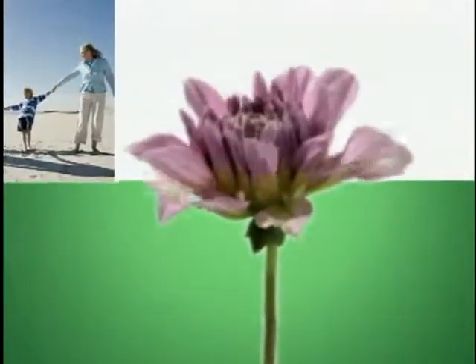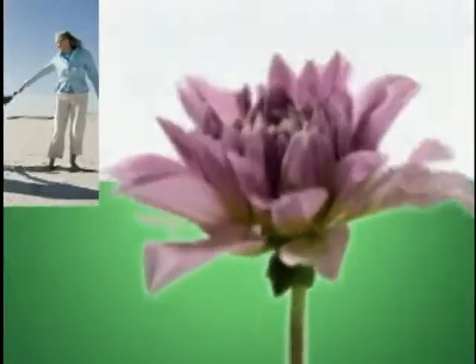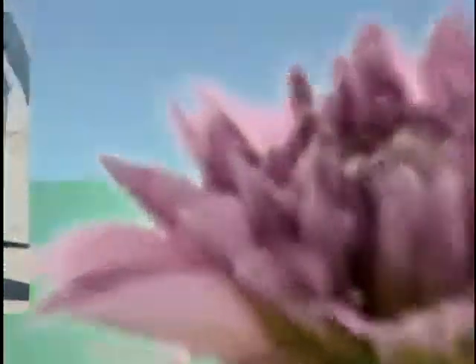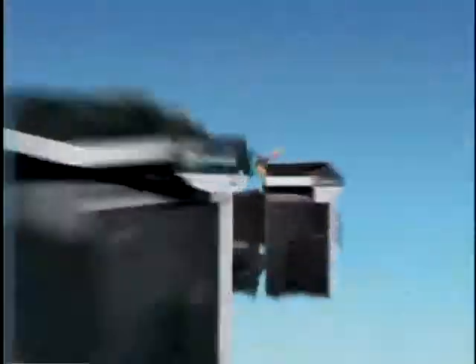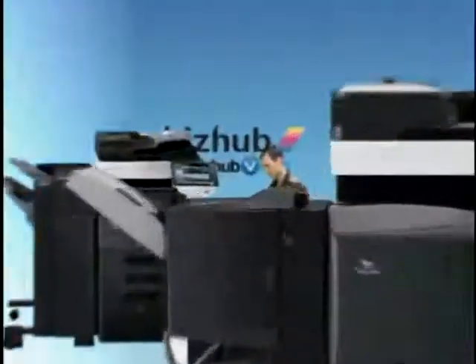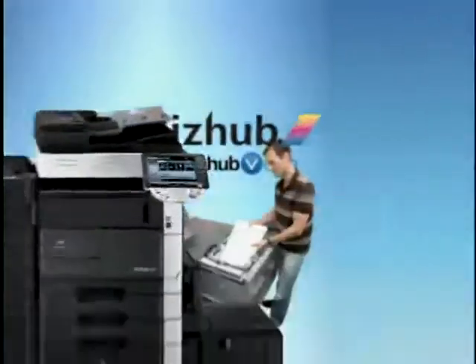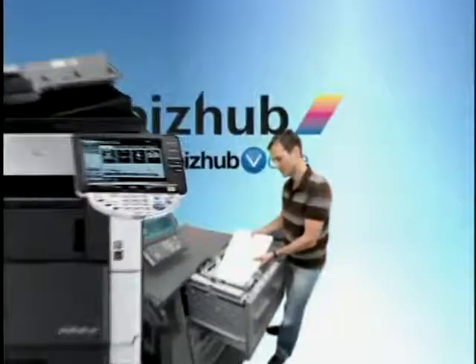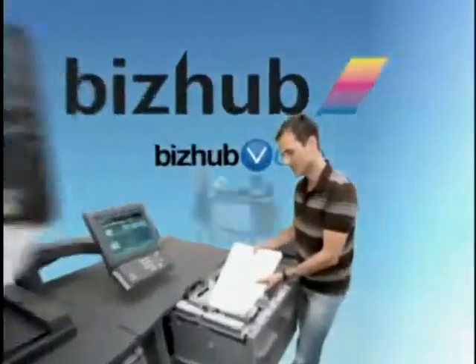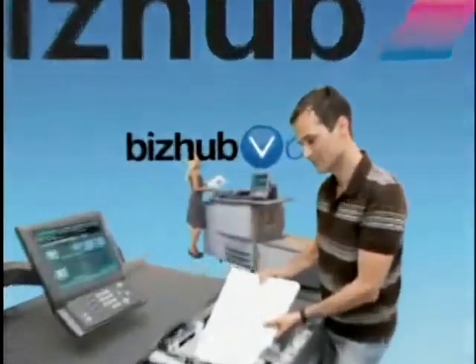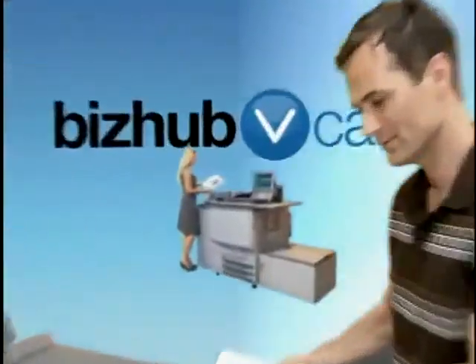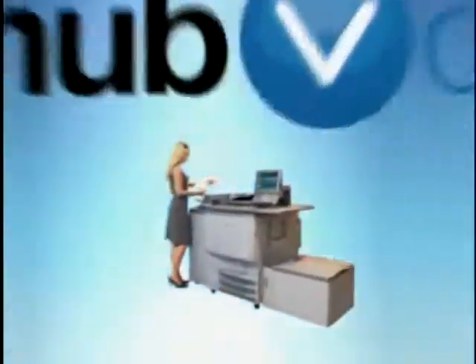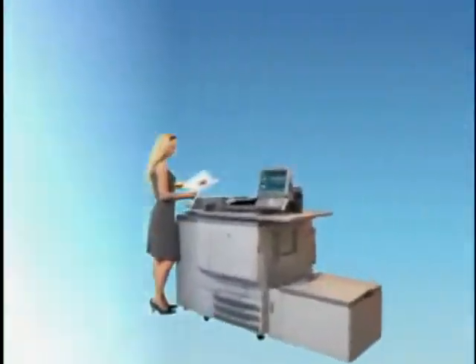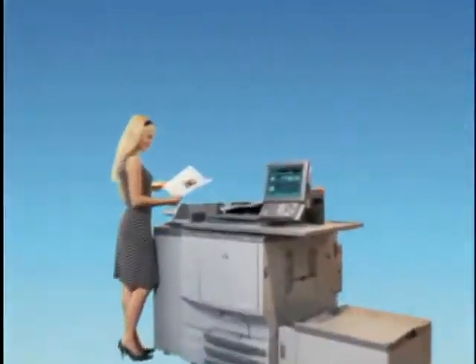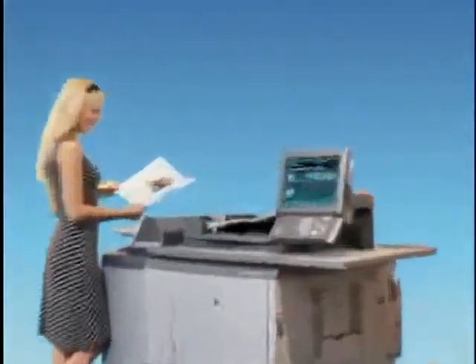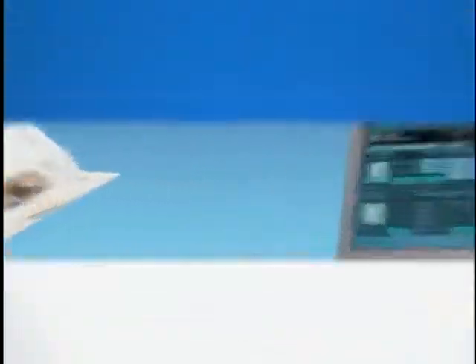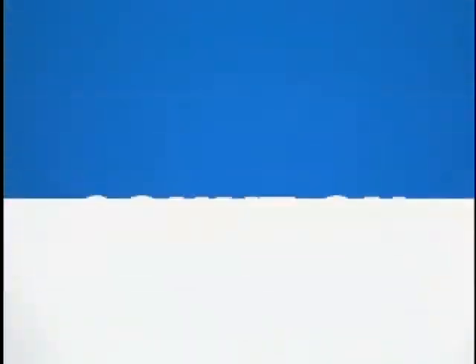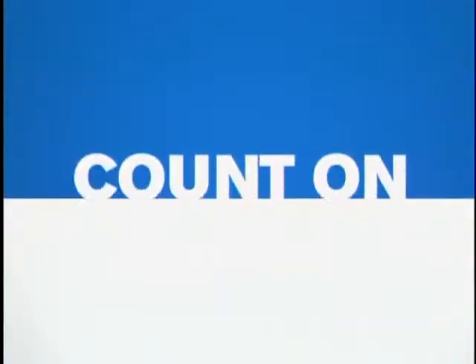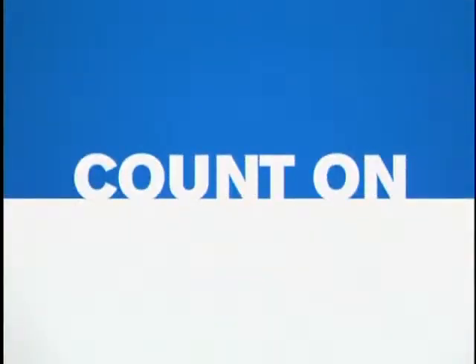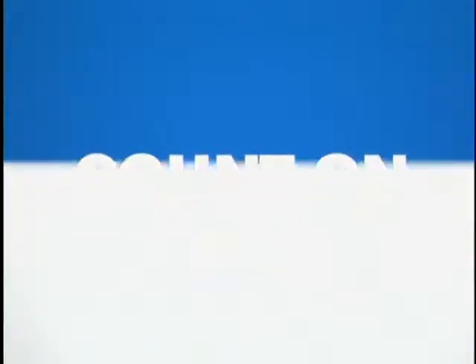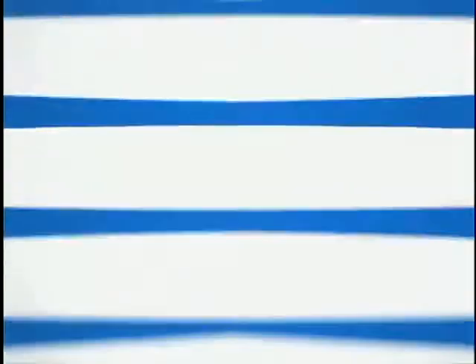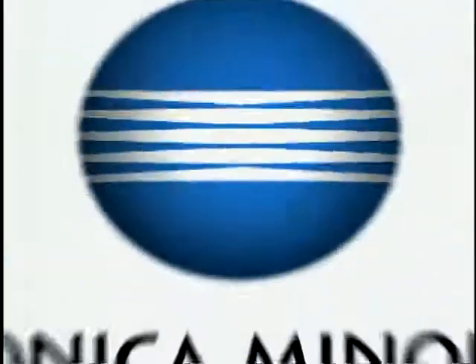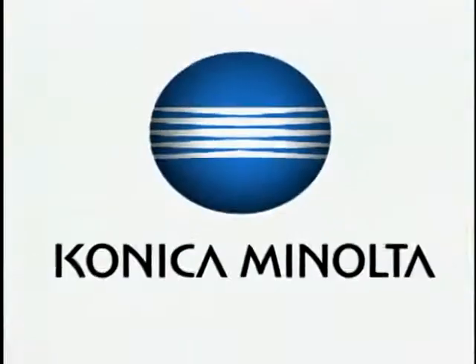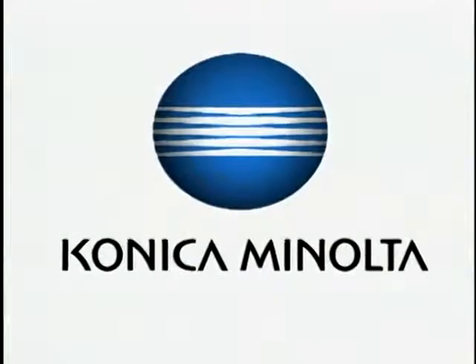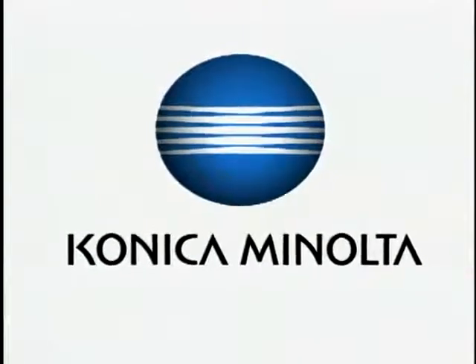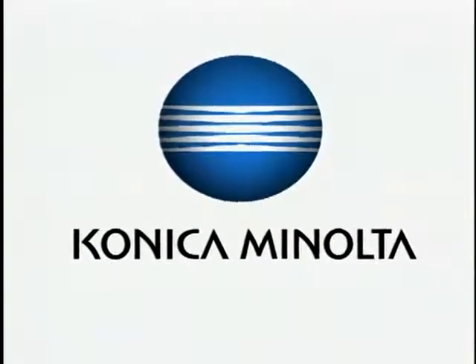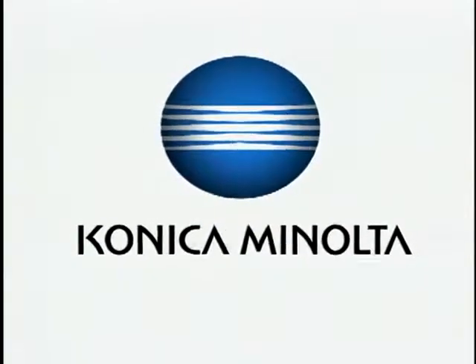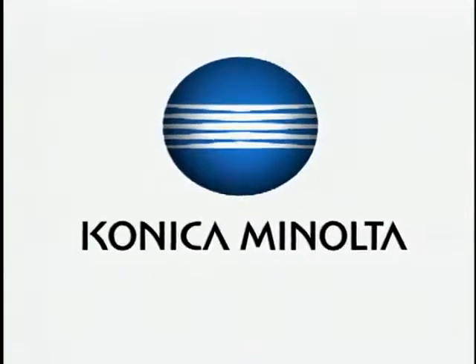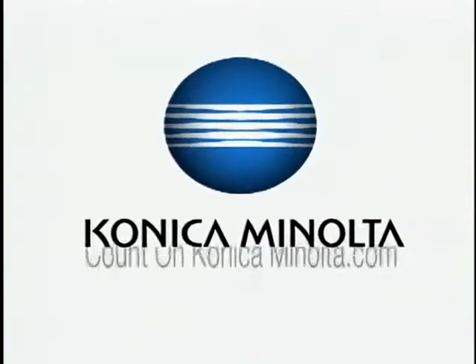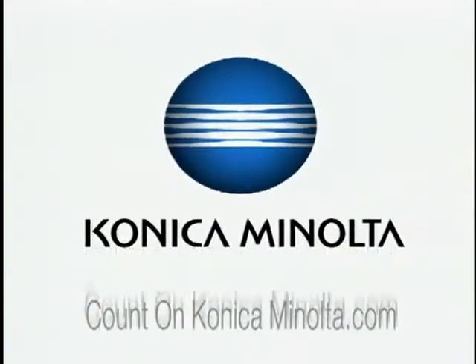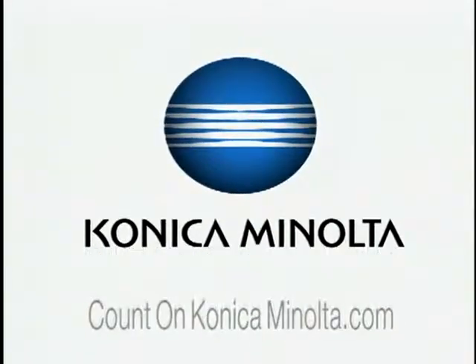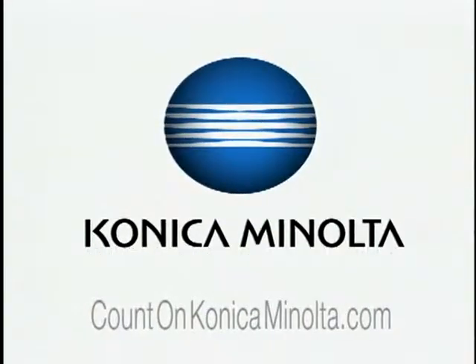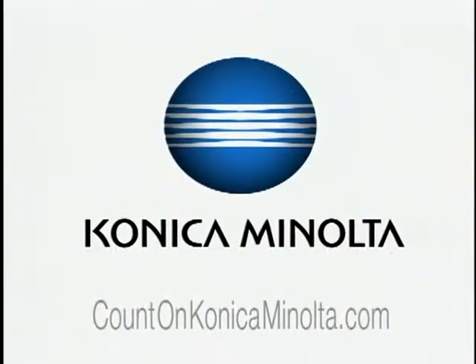The best products, services and support from the one company you can count on for all your needs. Konica Minolta.